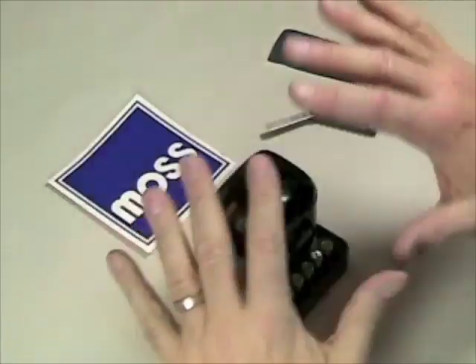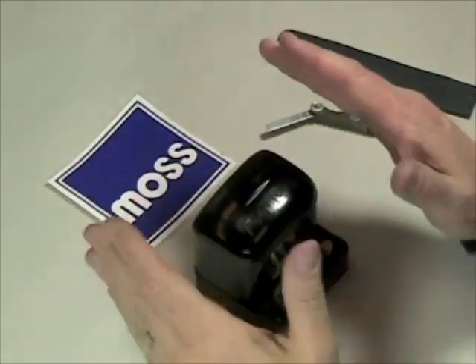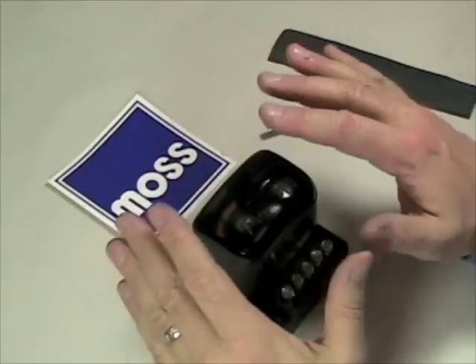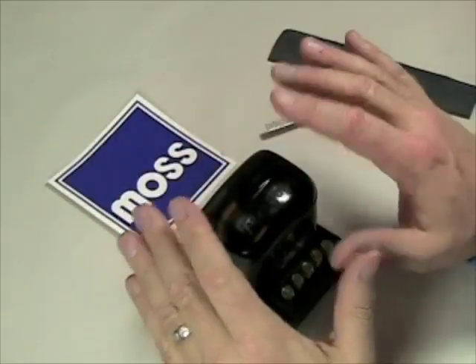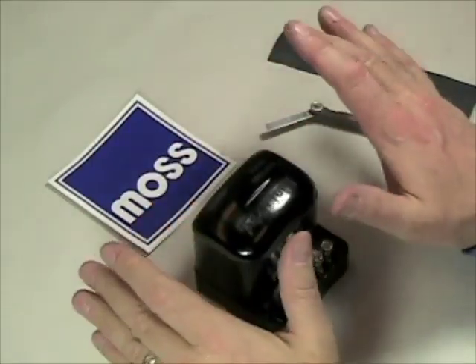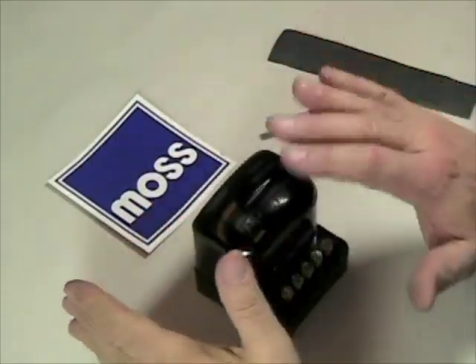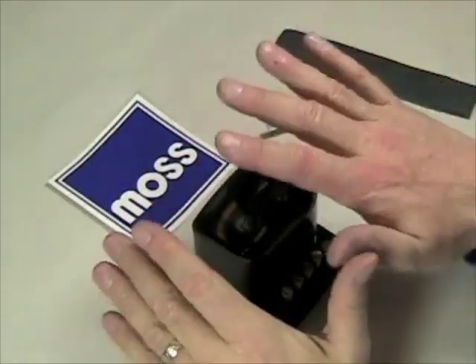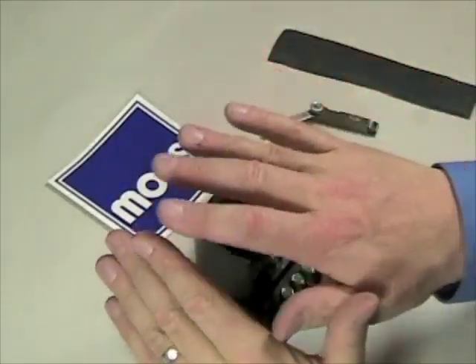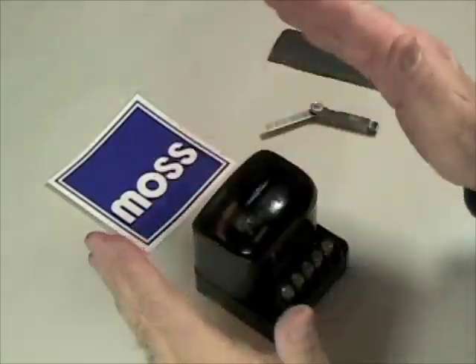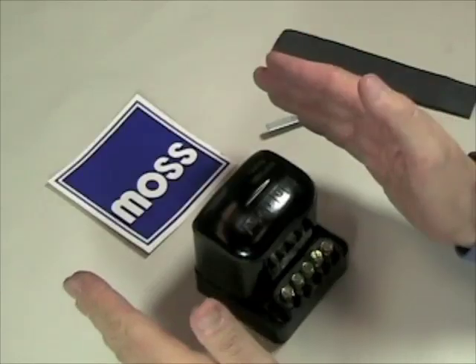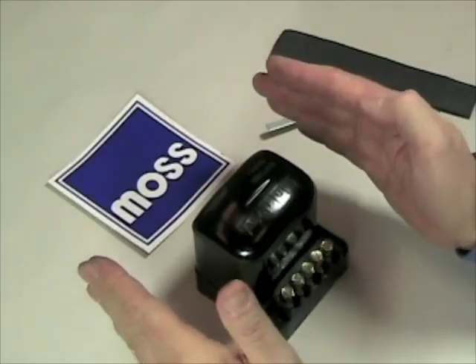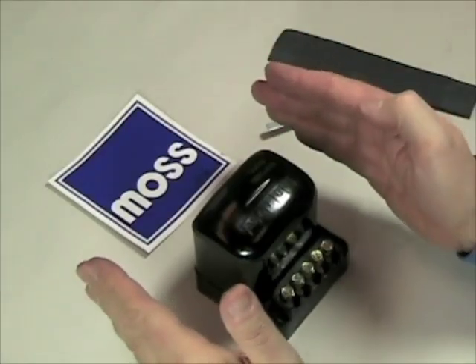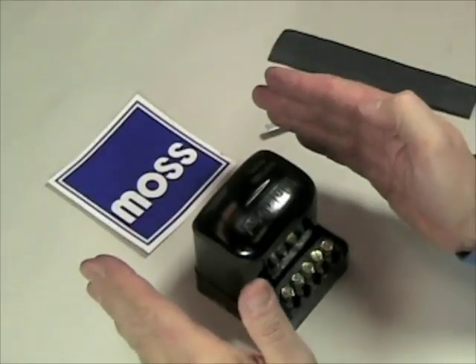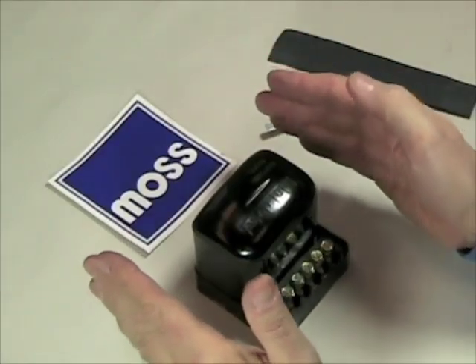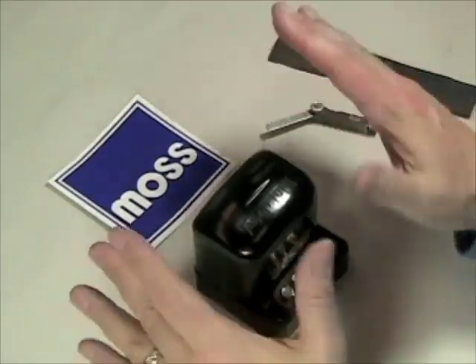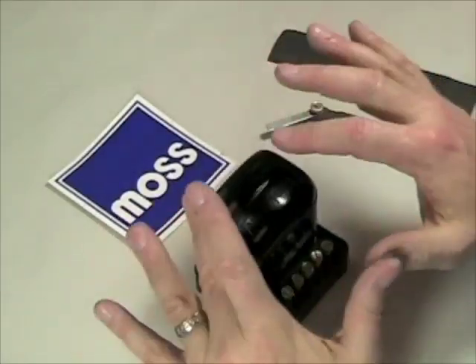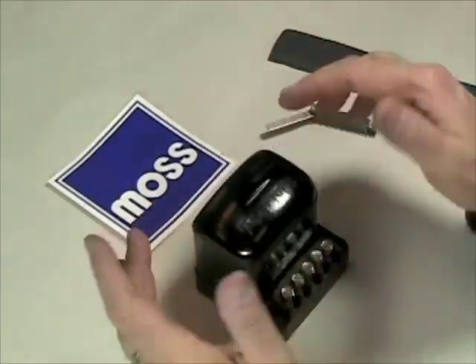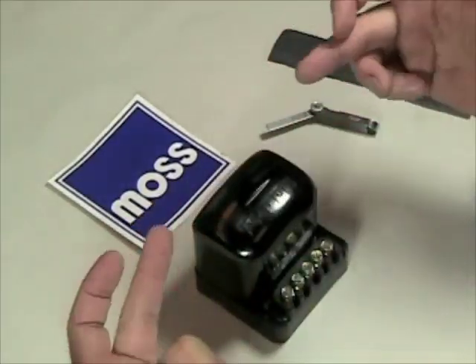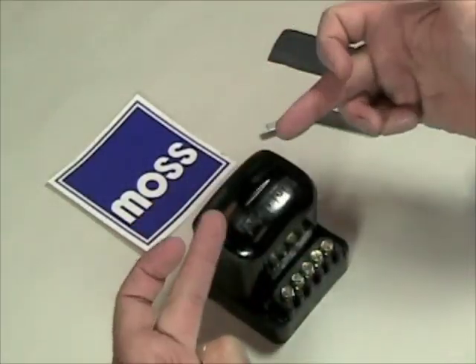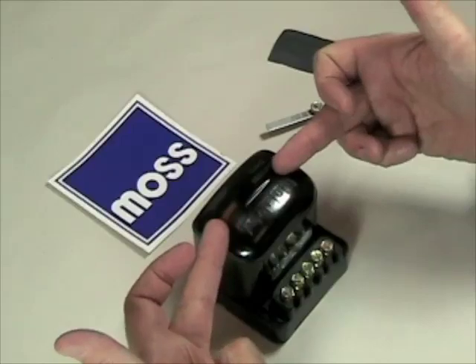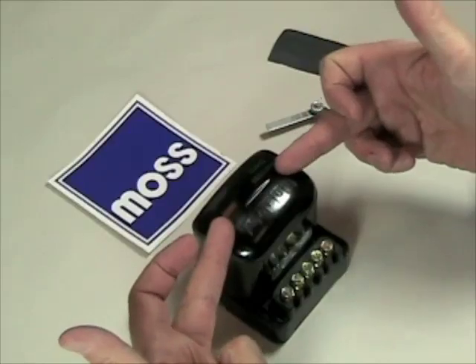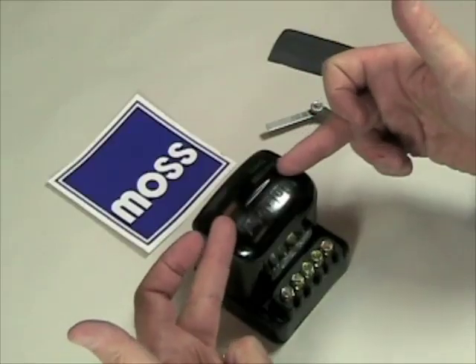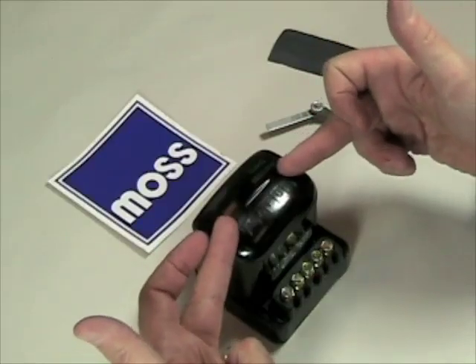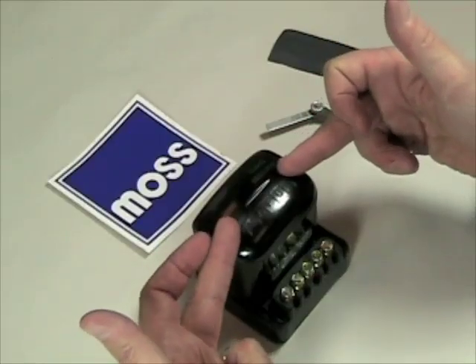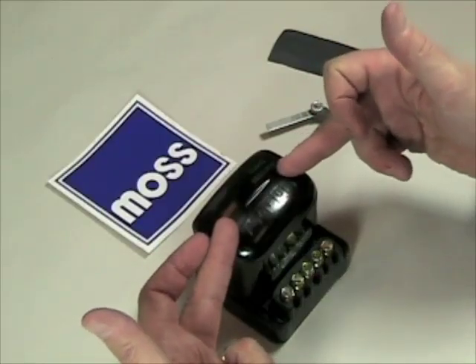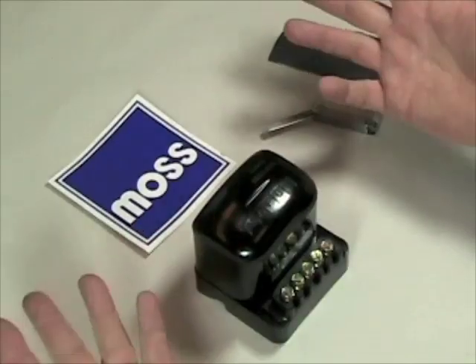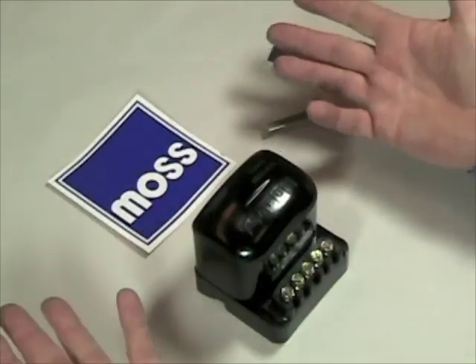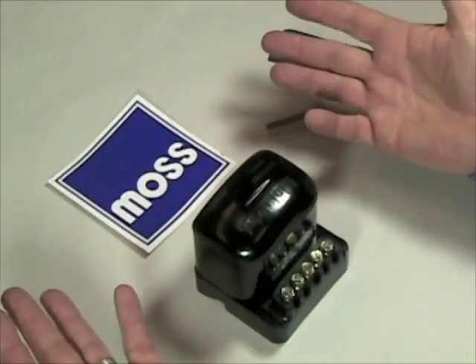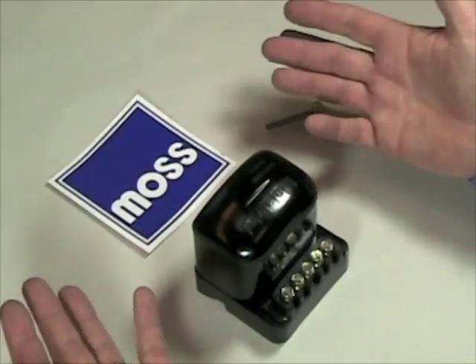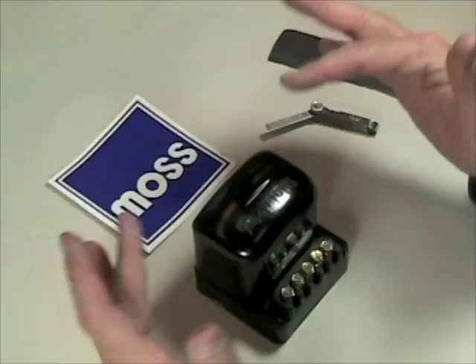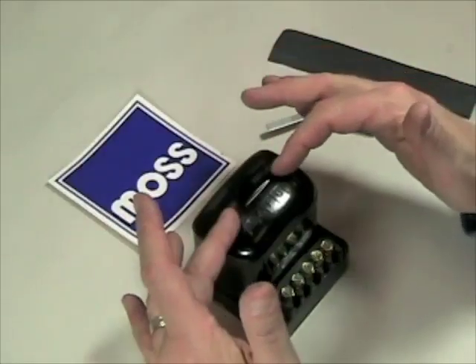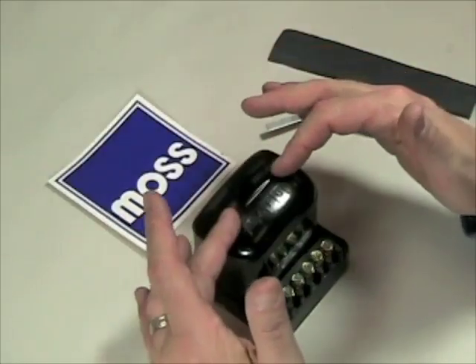In an earlier series of videos, we discussed how to diagnose a problem with your charging system. Let's assume that you've done that and you've determined that the voltage regulator is your problem. How do we install a new one? It's actually quite easy.